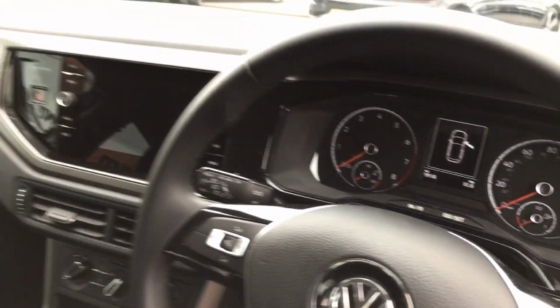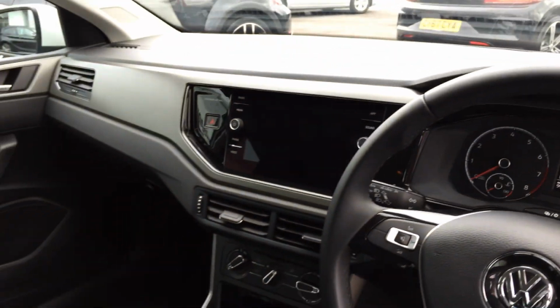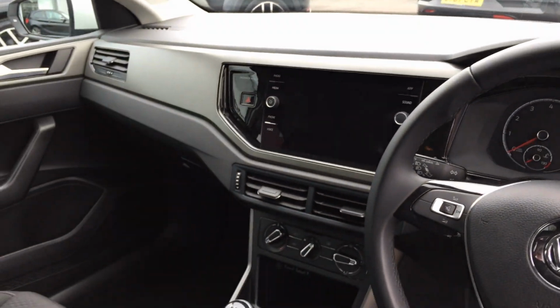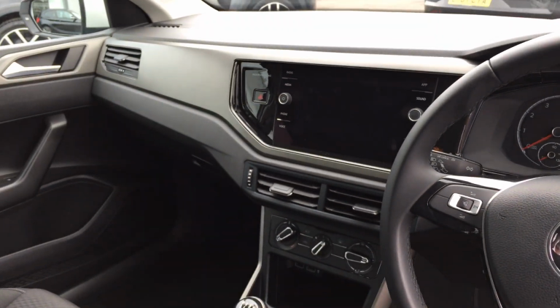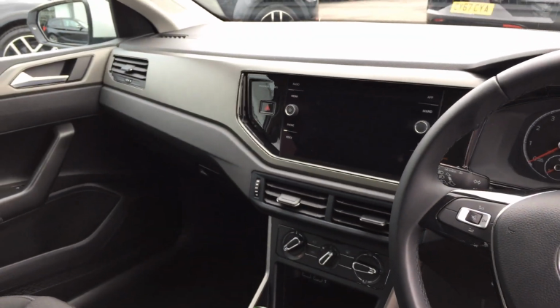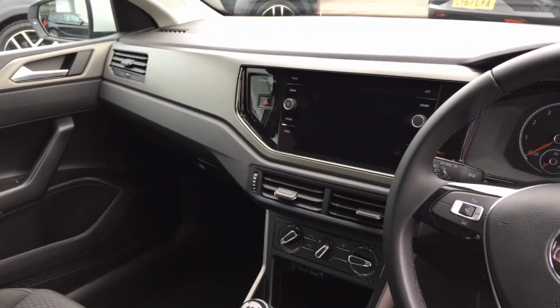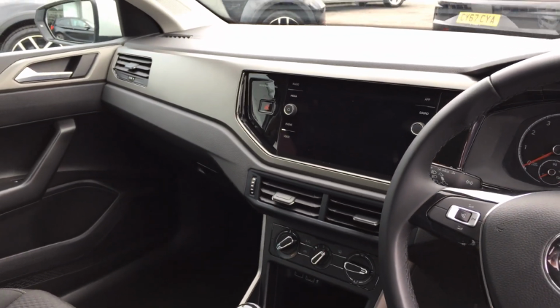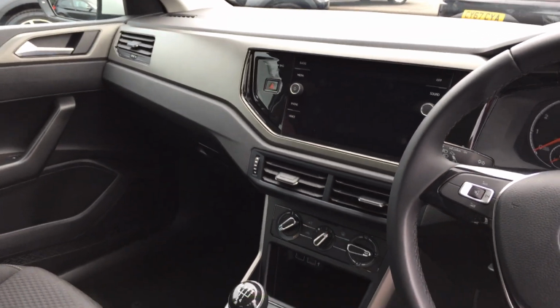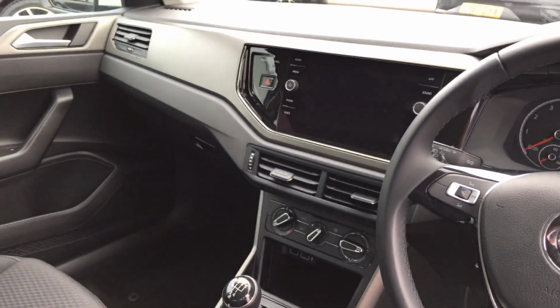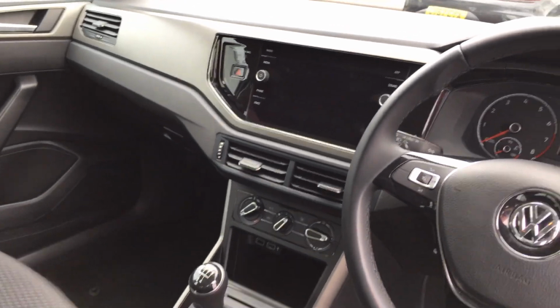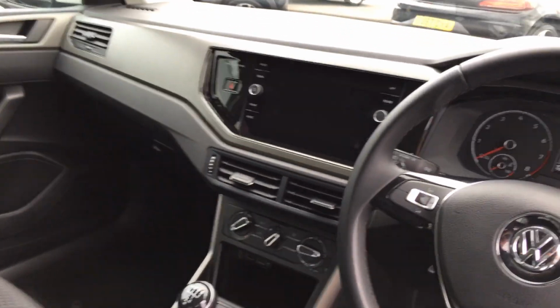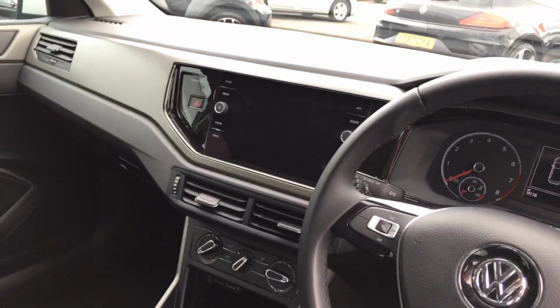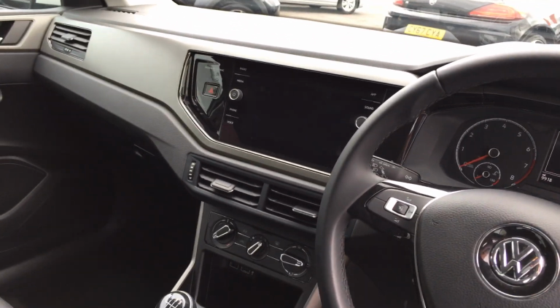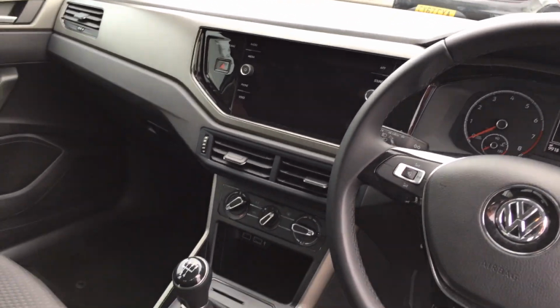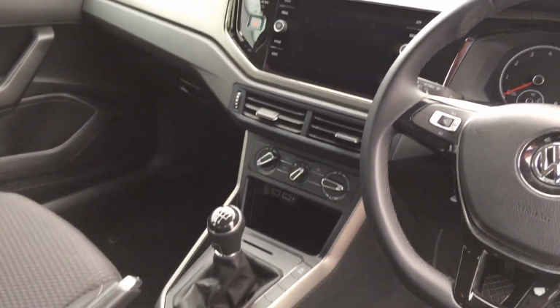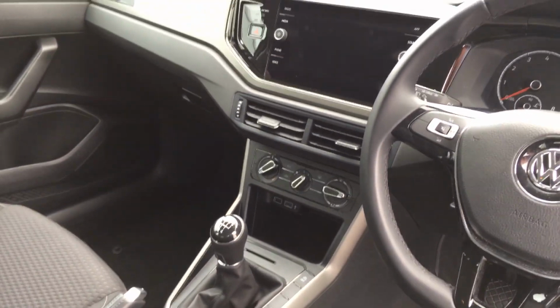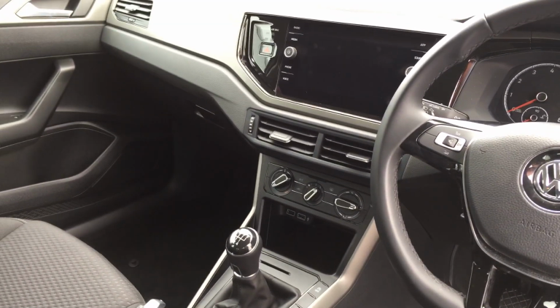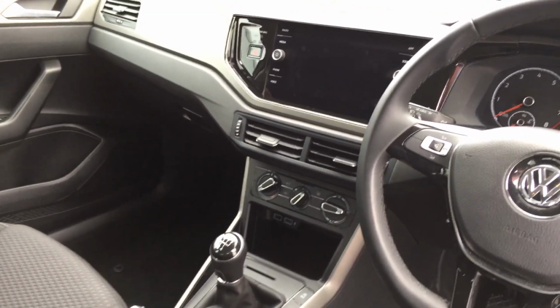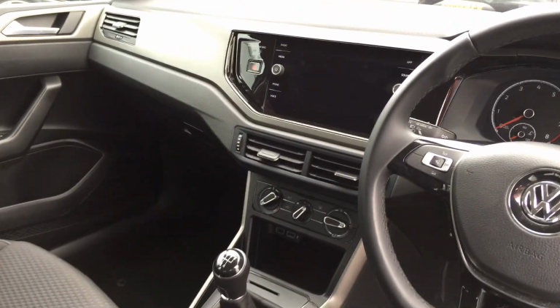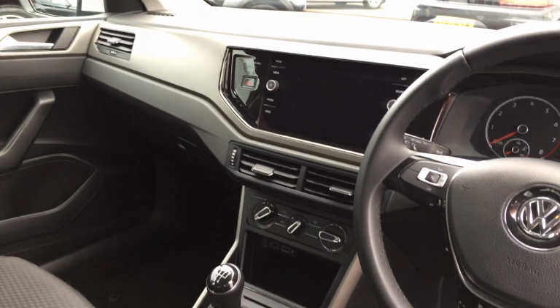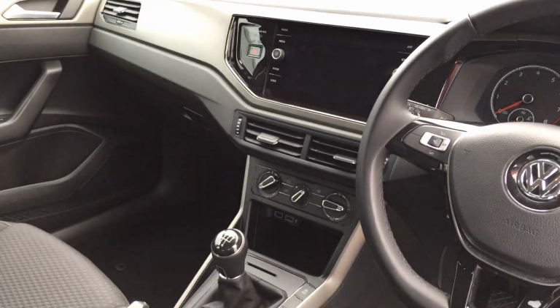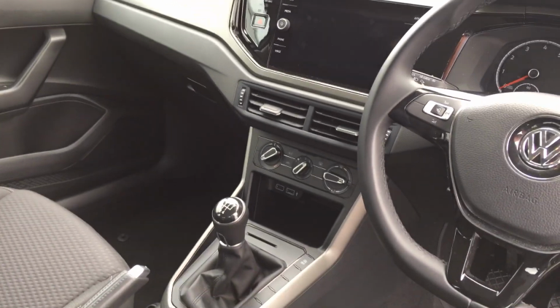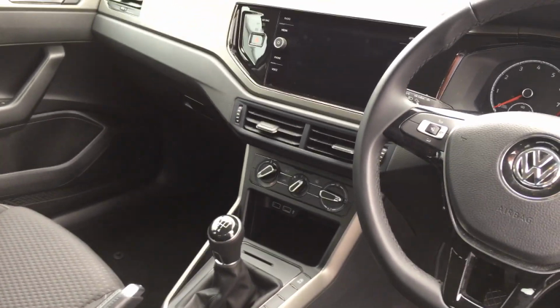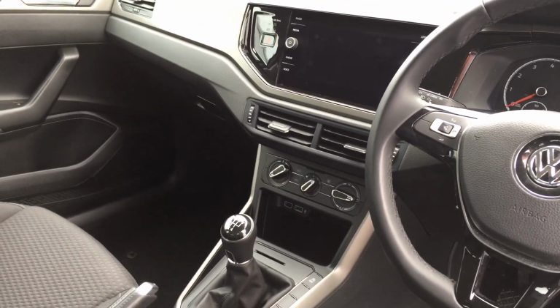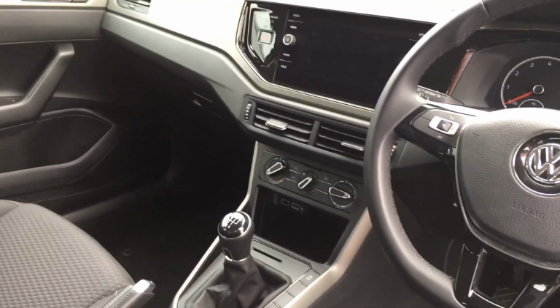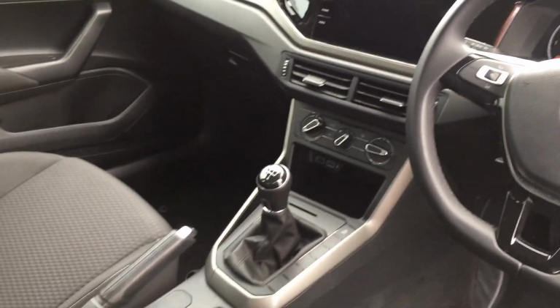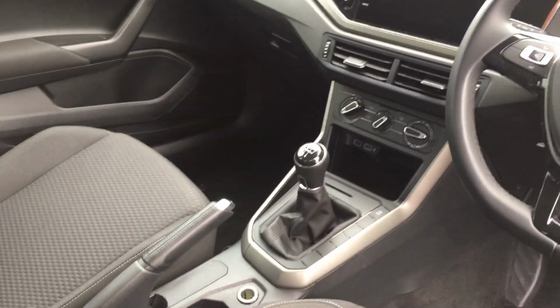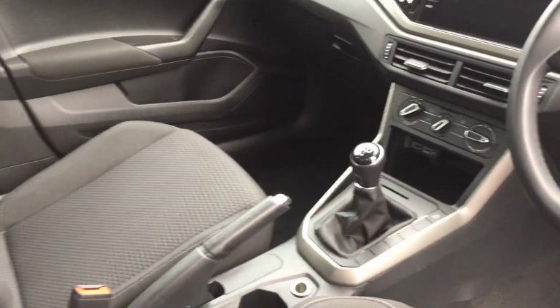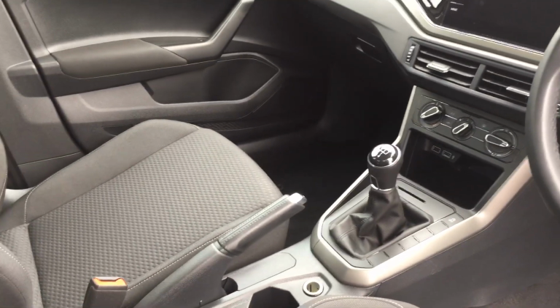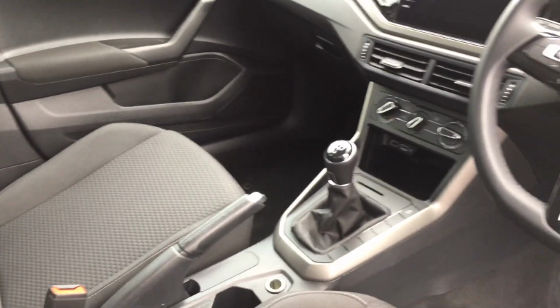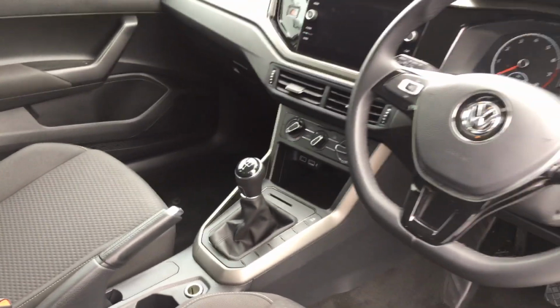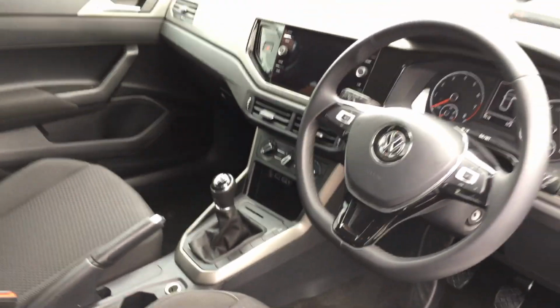You get a touchscreen radio with DAB and app connect to transfer things like Spotify or Apple Music, or any sat nav on there as well to transfer from your mobile phone. It's got air conditioning, a five-speed gearbox, and two USB ports as well.